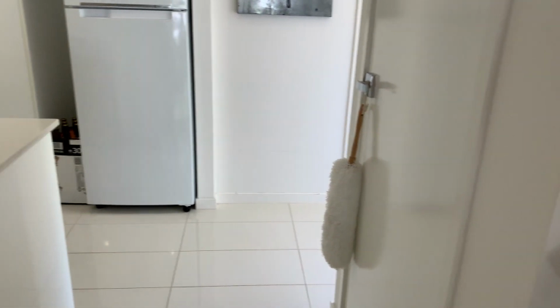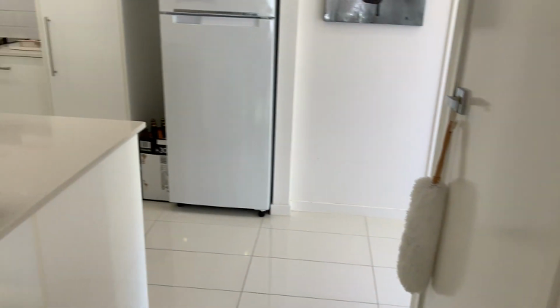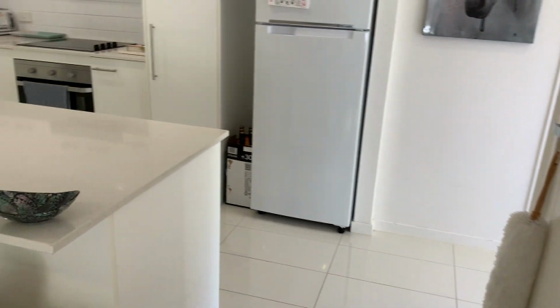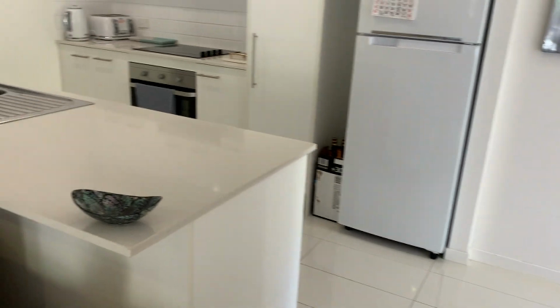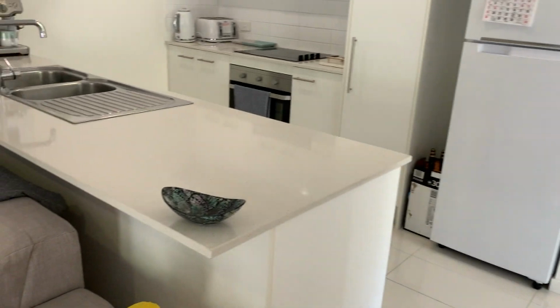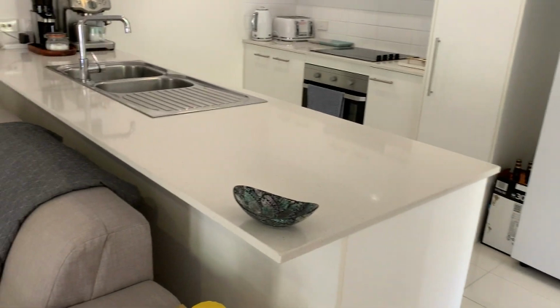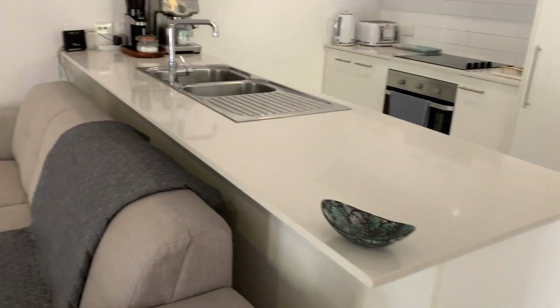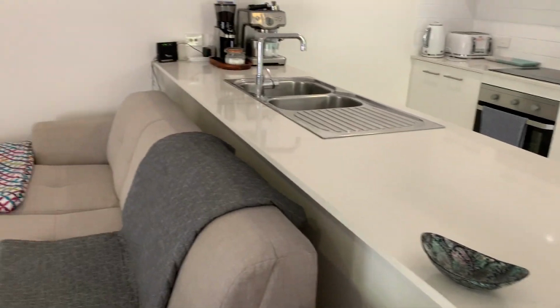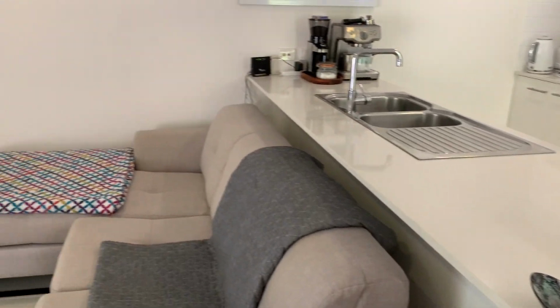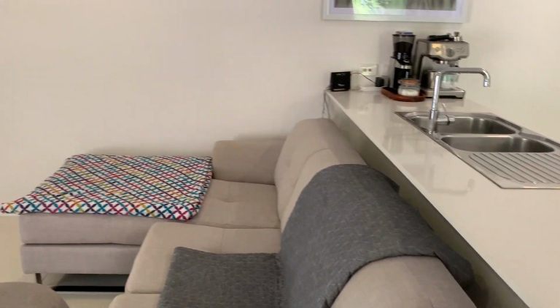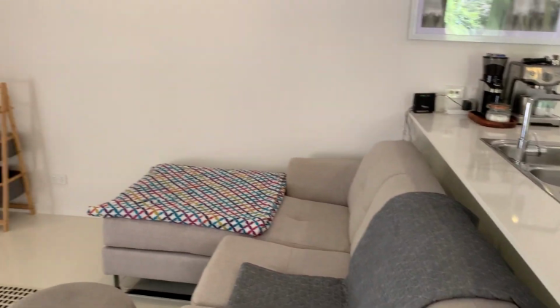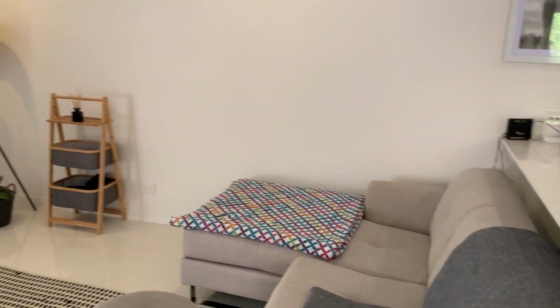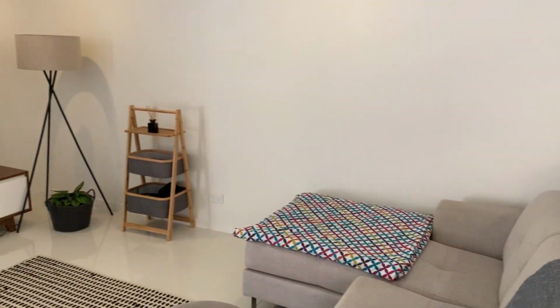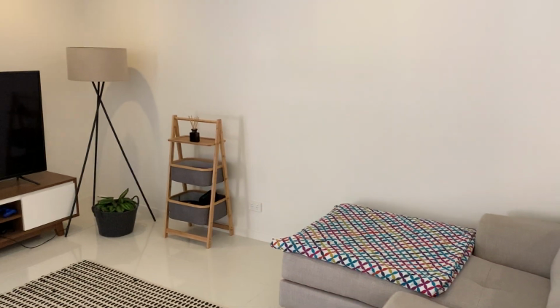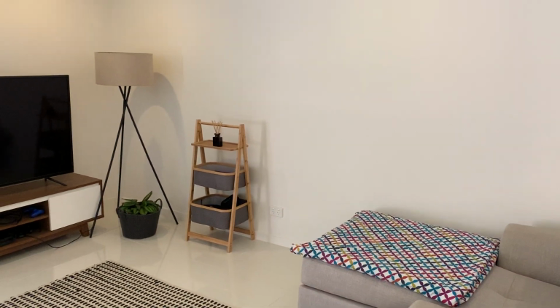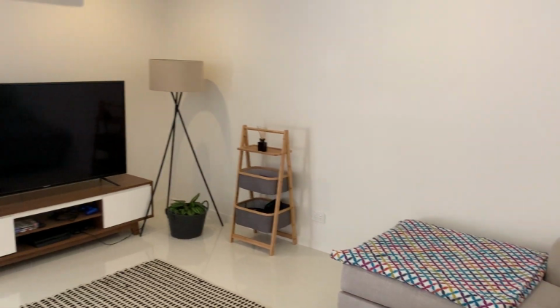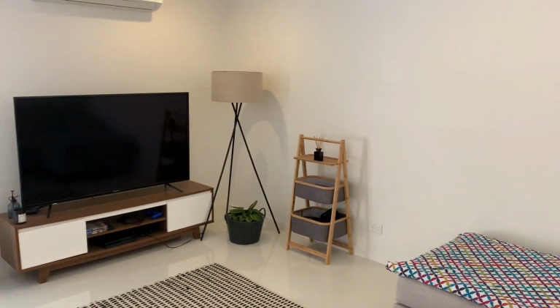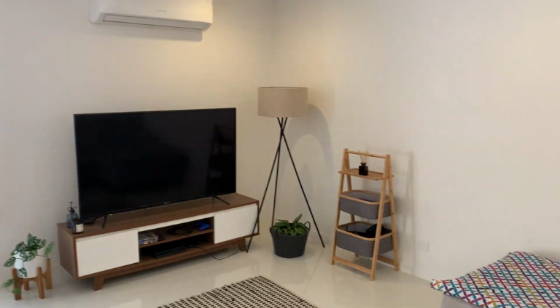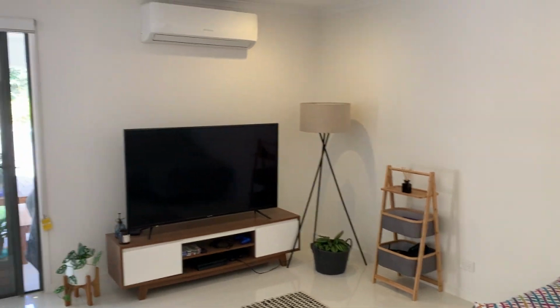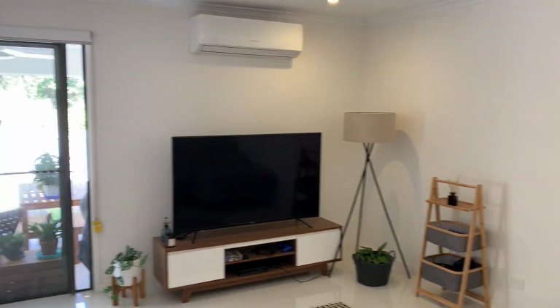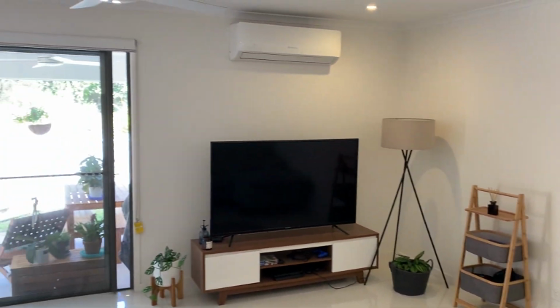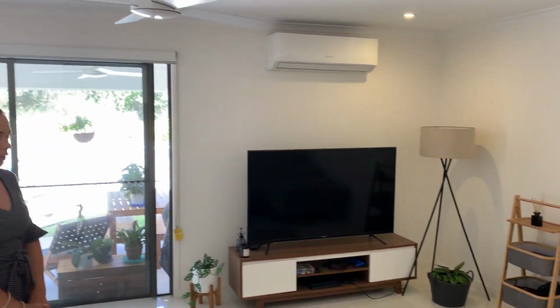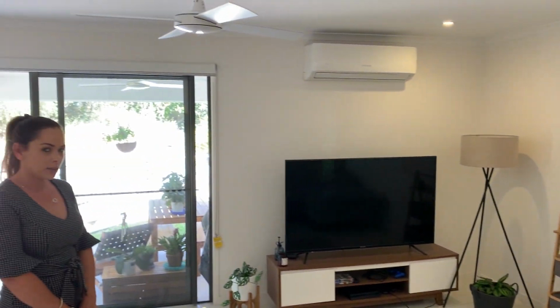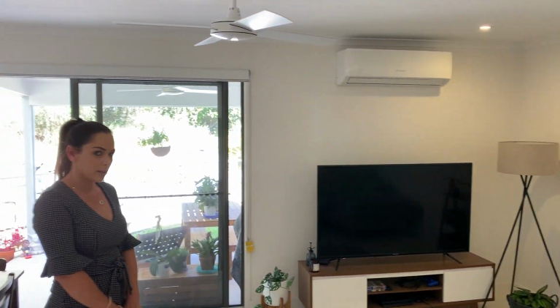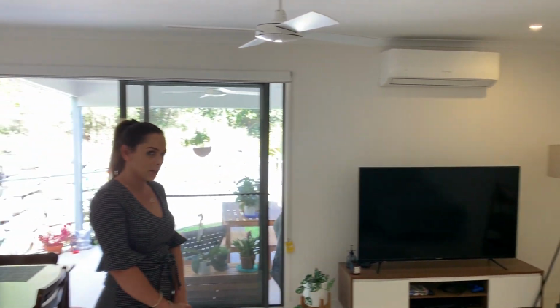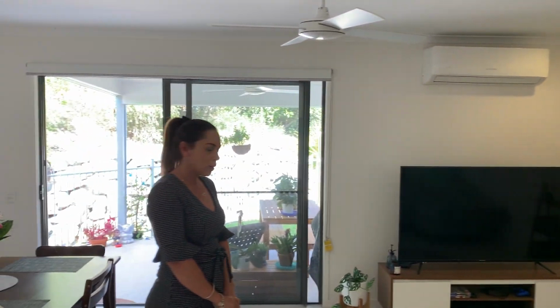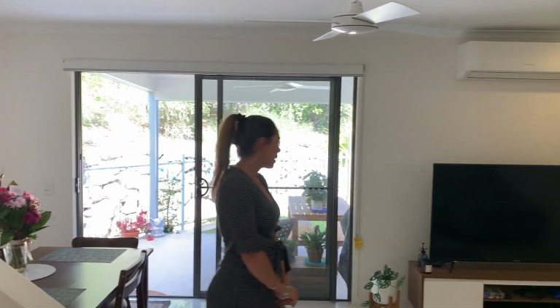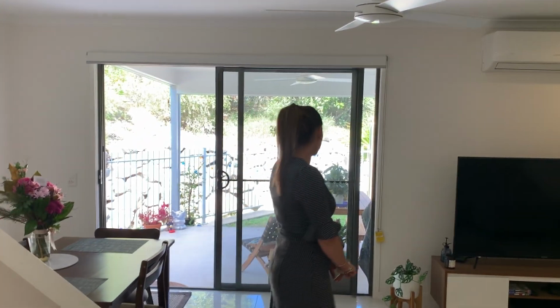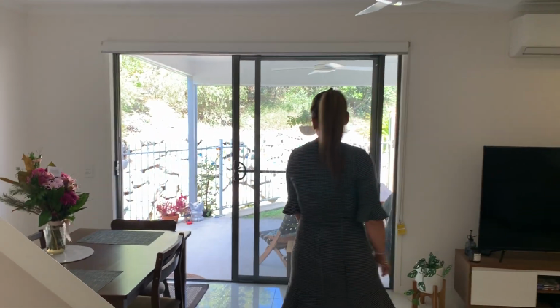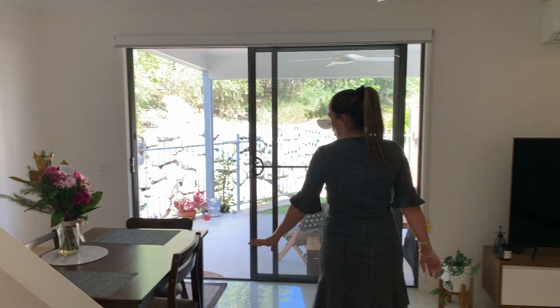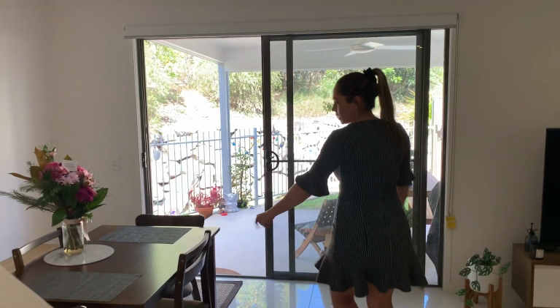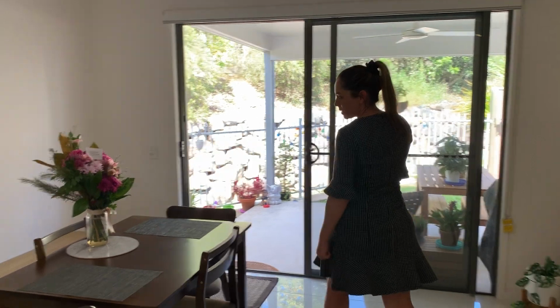That leads us through to your living area, with air conditioning and a ceiling fan, which comes through to your little dining space.